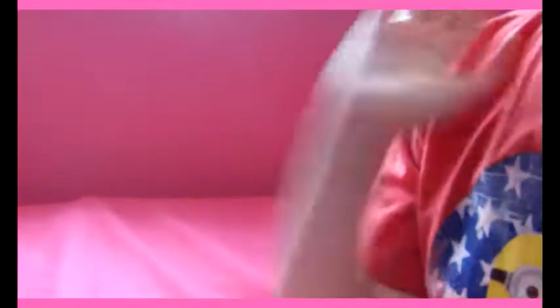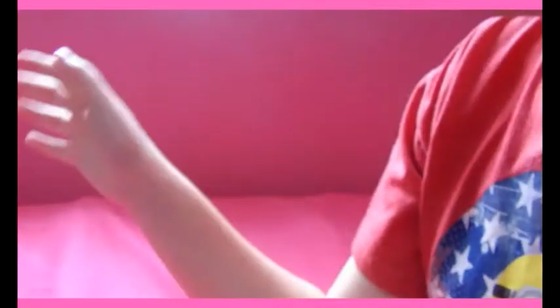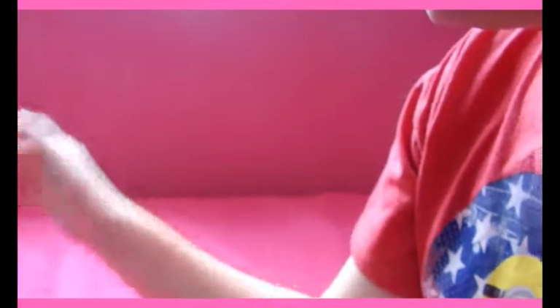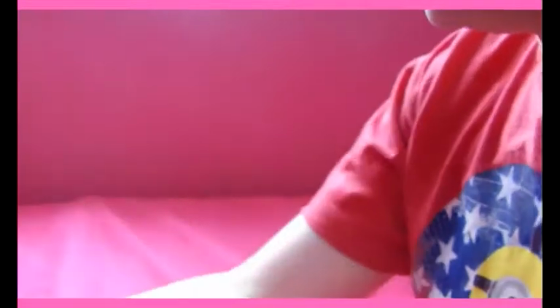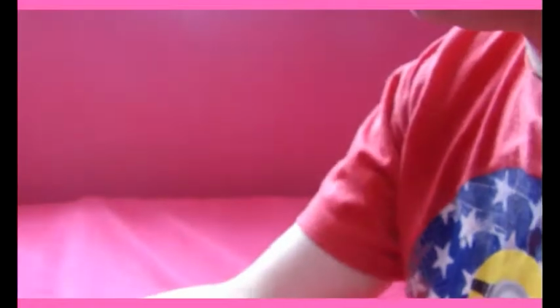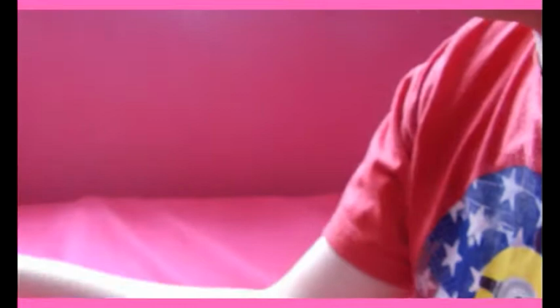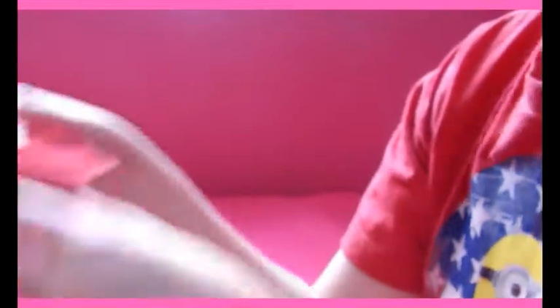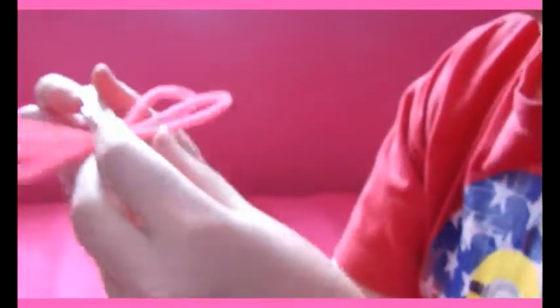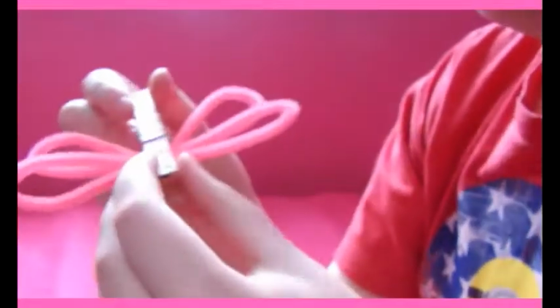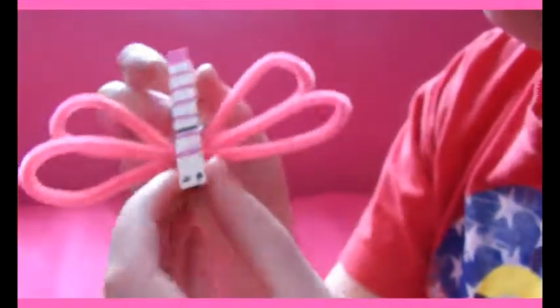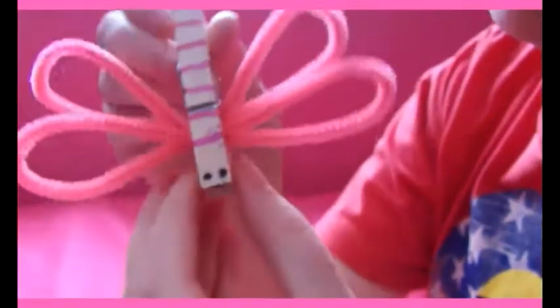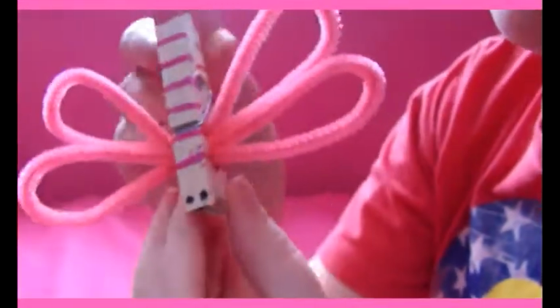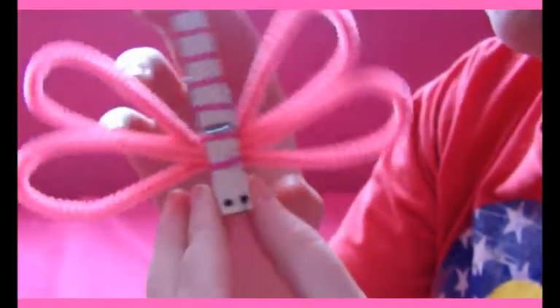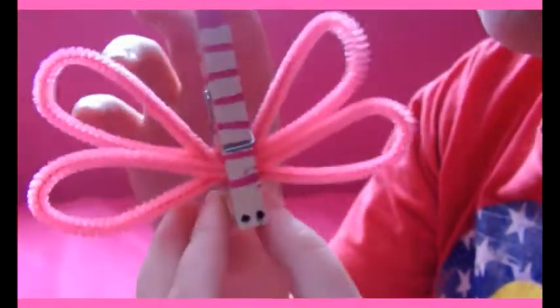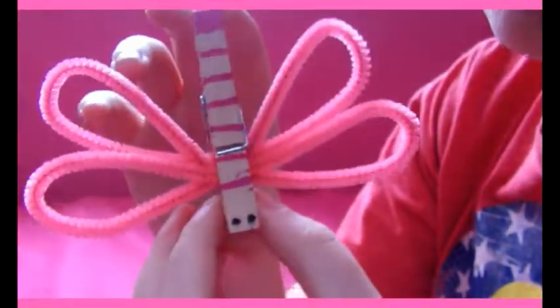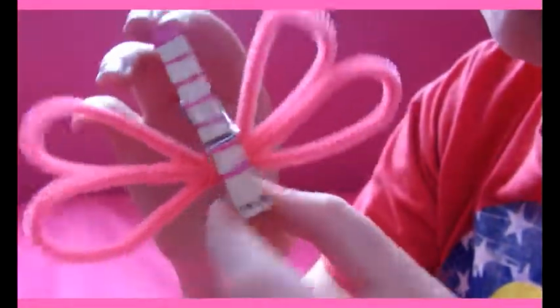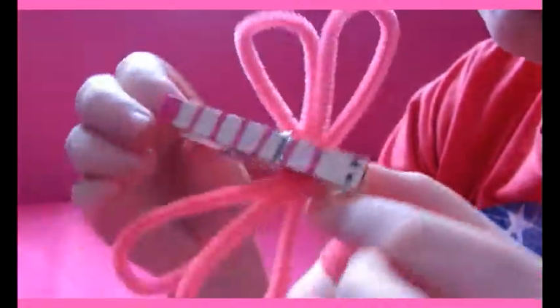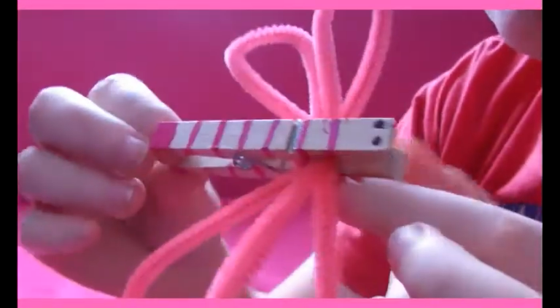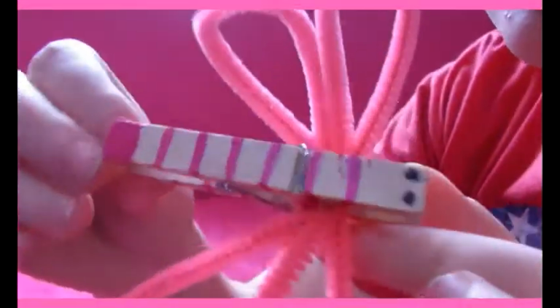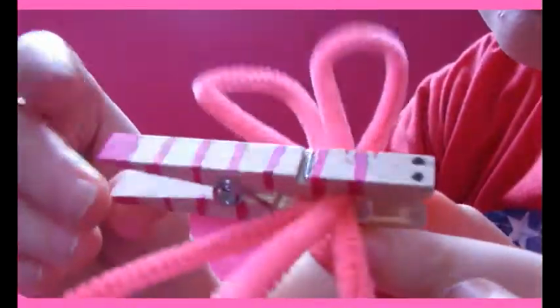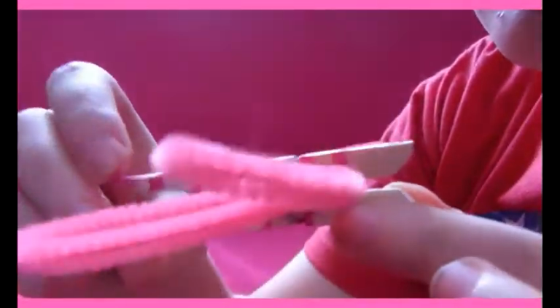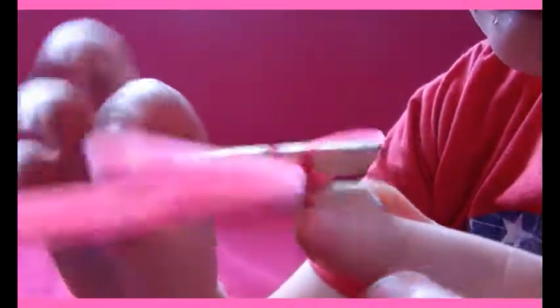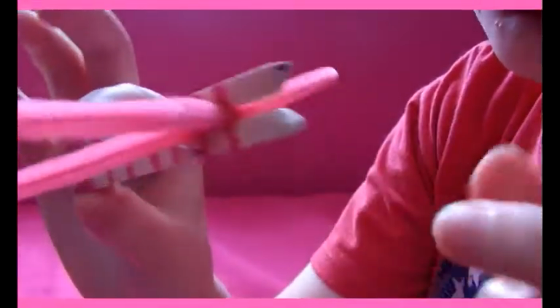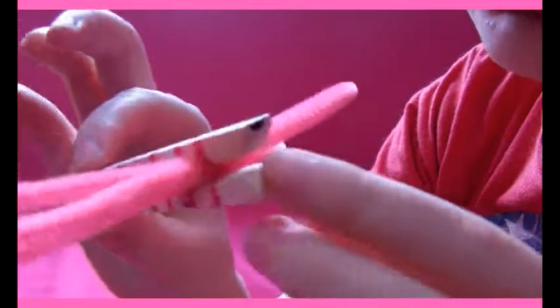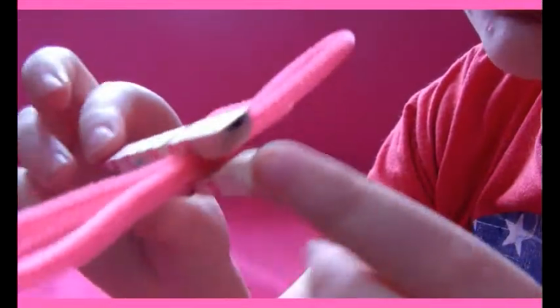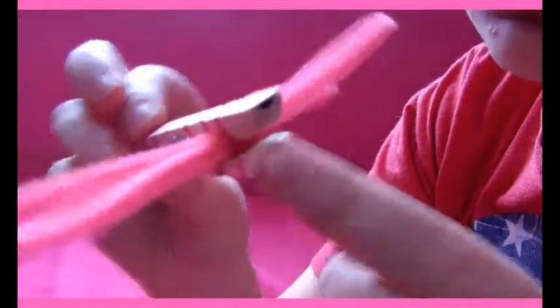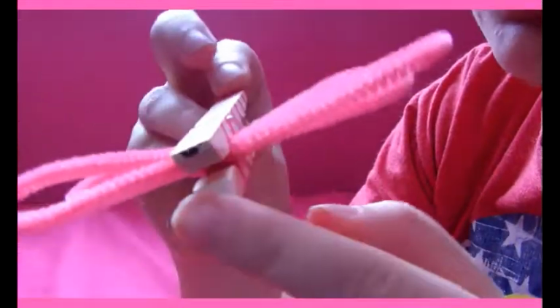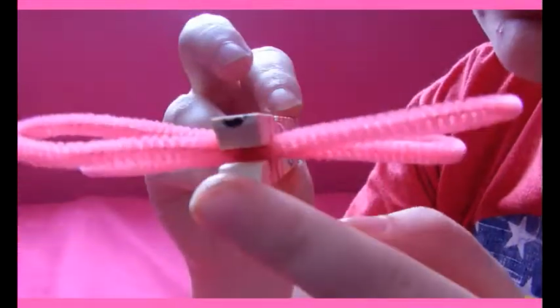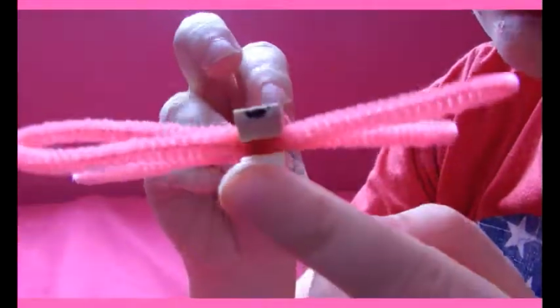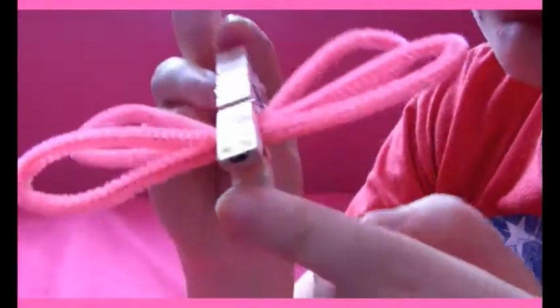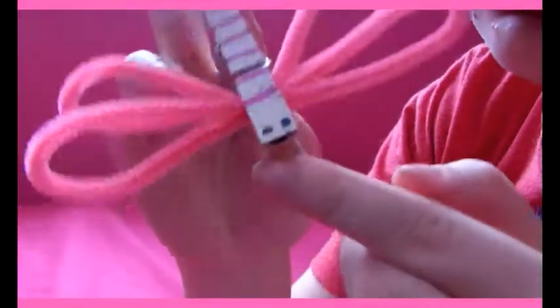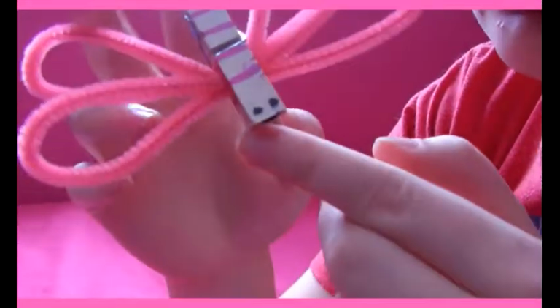Hi everyone! Today we'll be doing this little pipe cleaner and color spin dragonfly. It looks like this. You don't want to open it because then the wings will fall out. I drew a little mouth on there too.